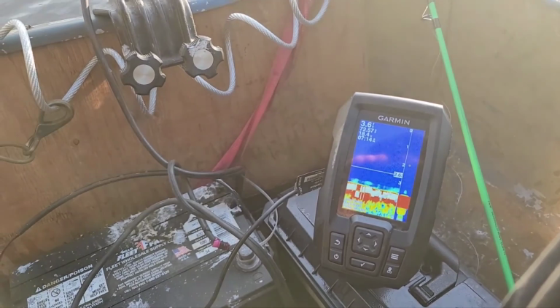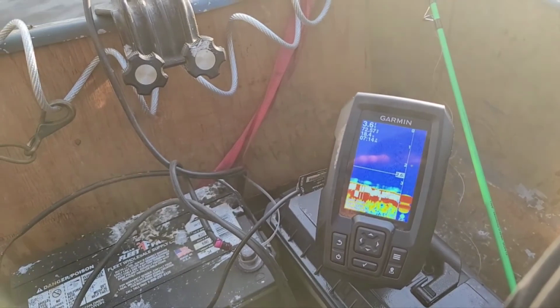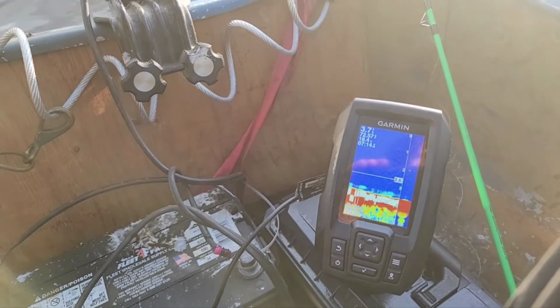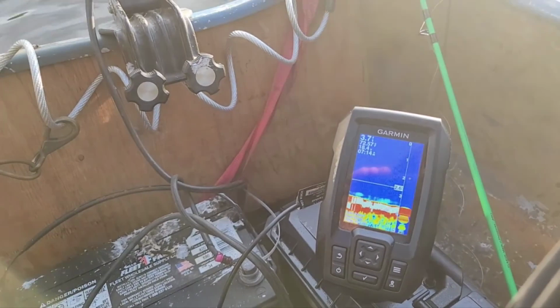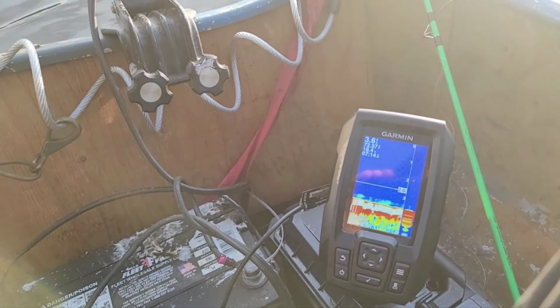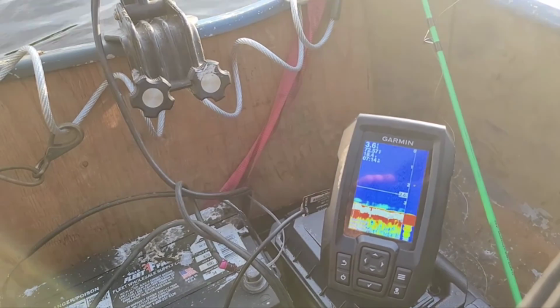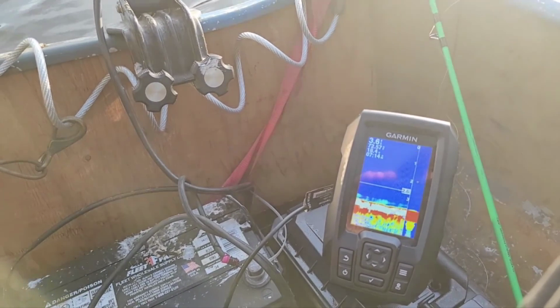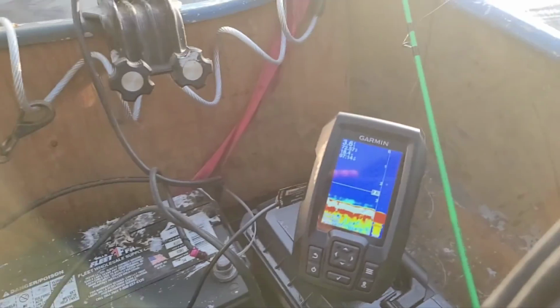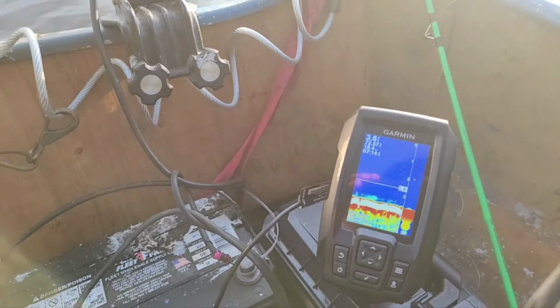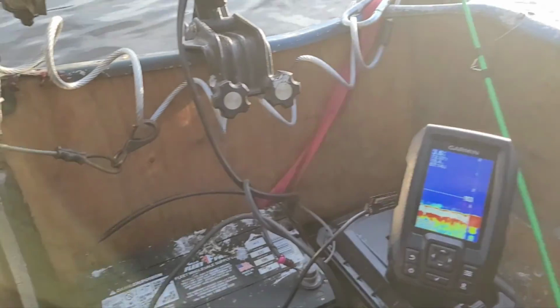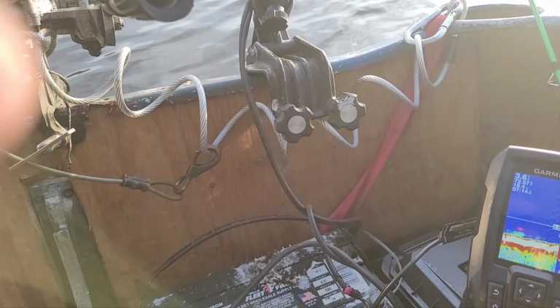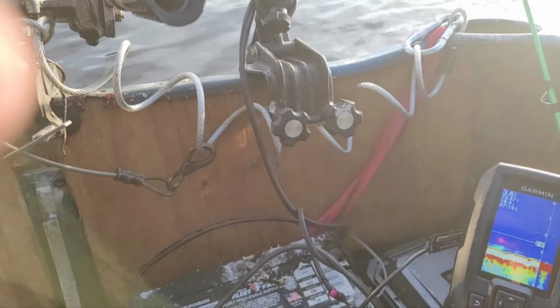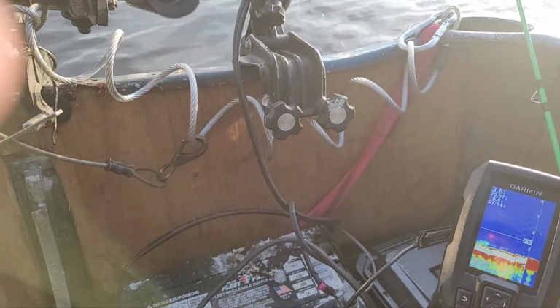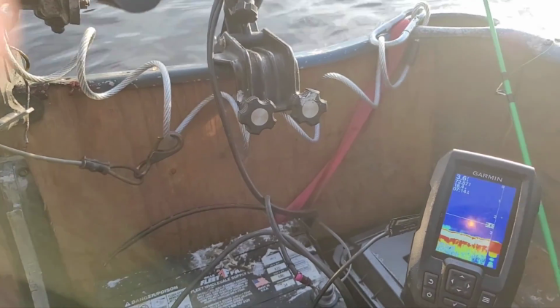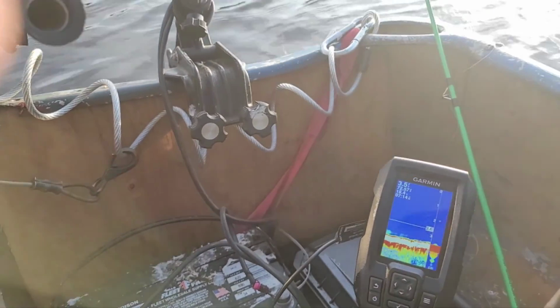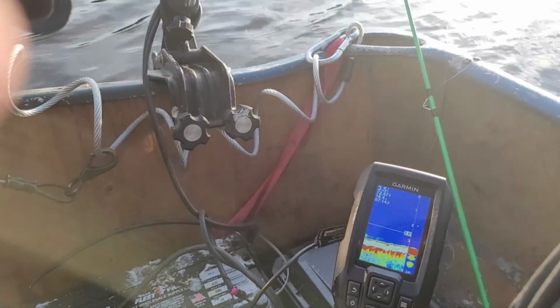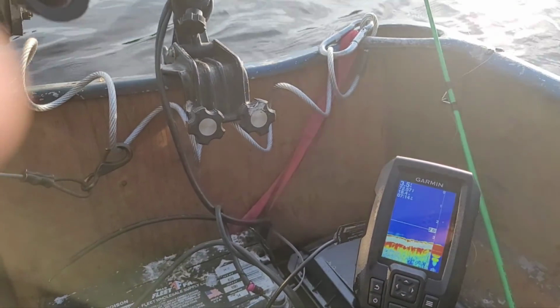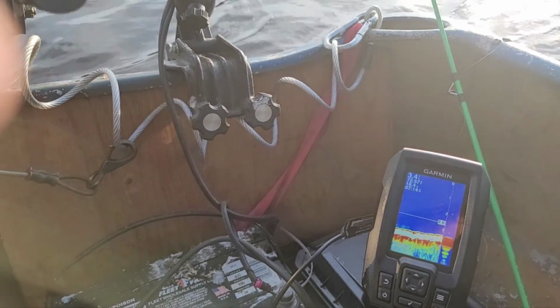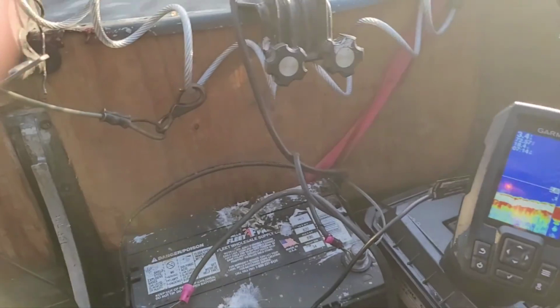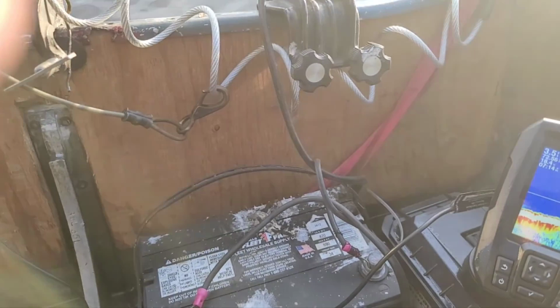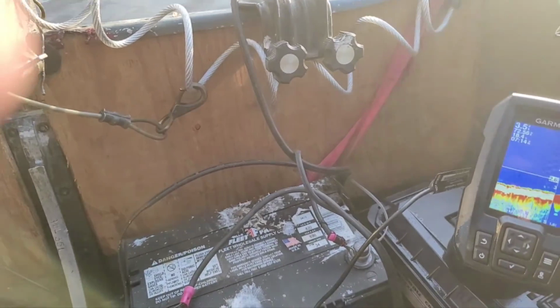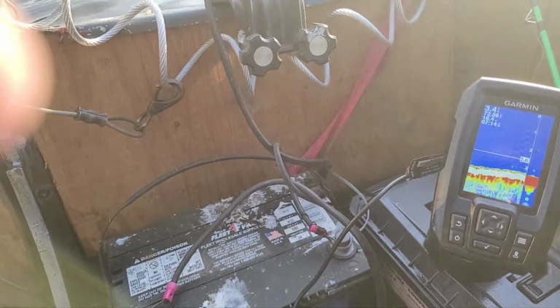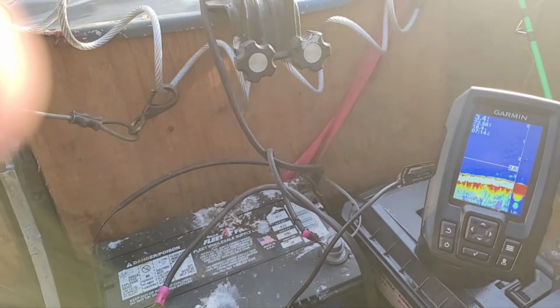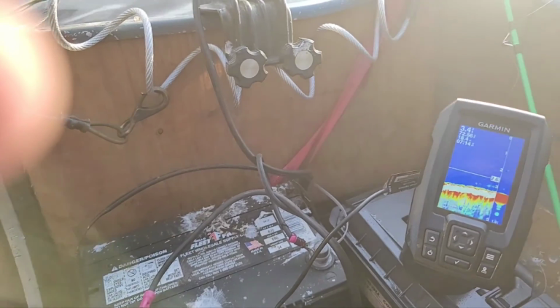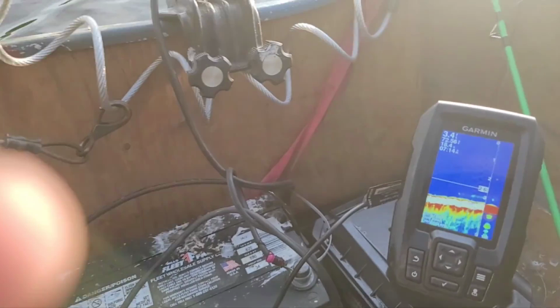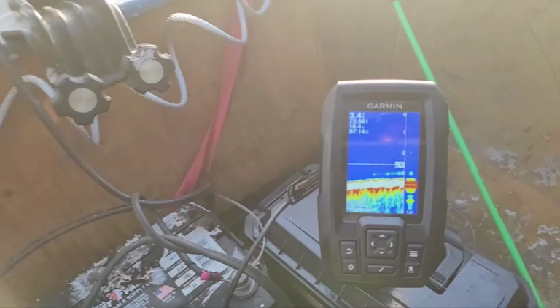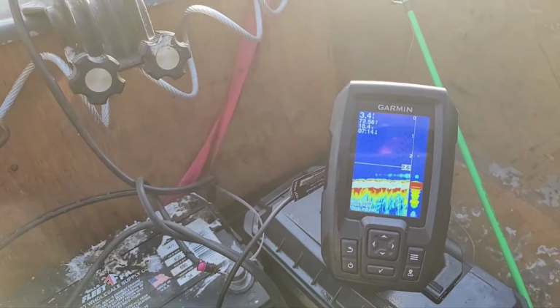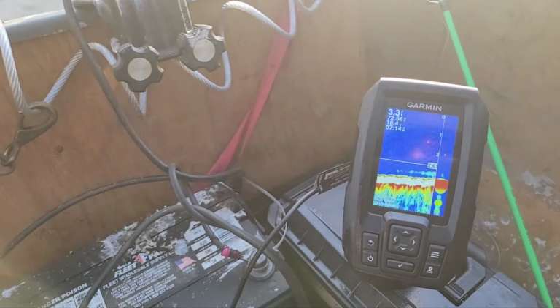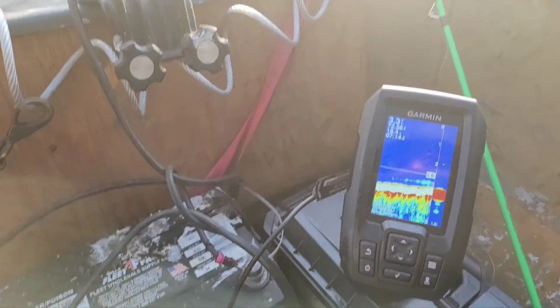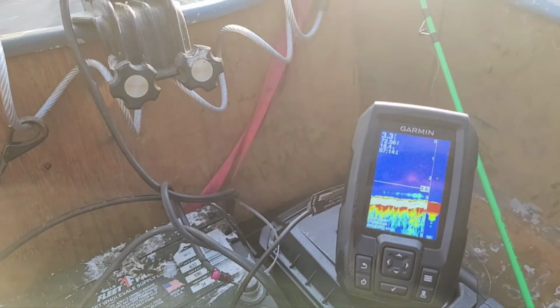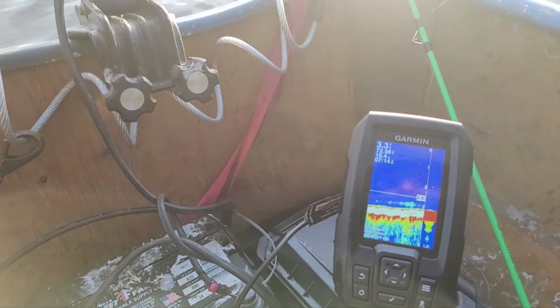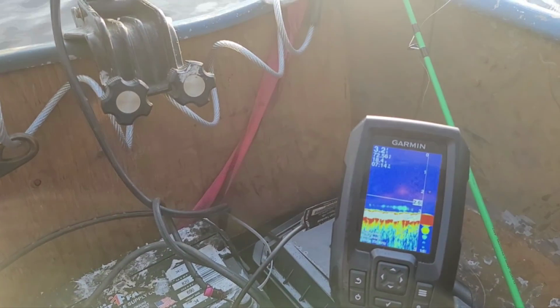I'm losing the sunlight — I've got about three hours left. I'm going to head down that way and try casting around the docks. Maybe switch from bass to crappie and see if anything comes up.